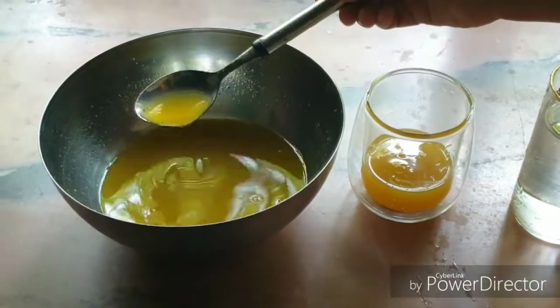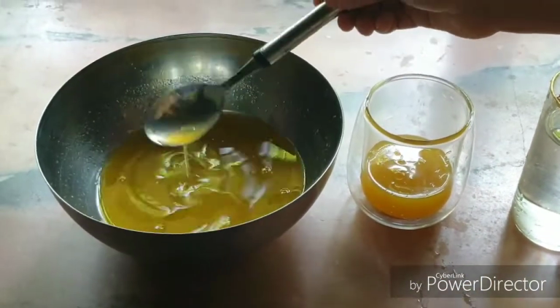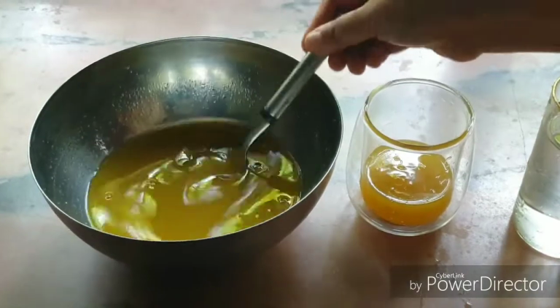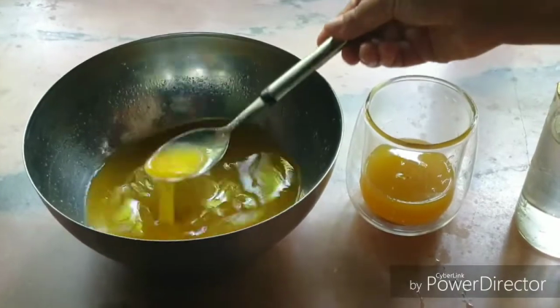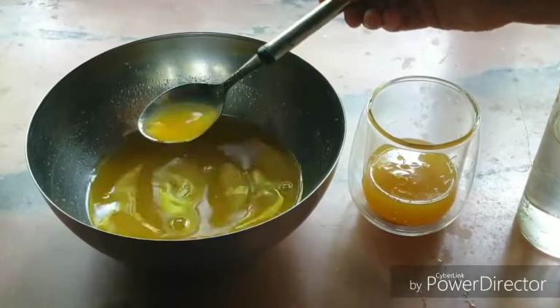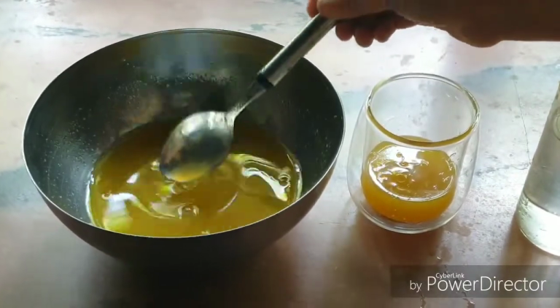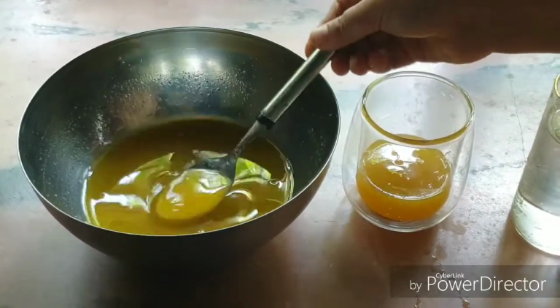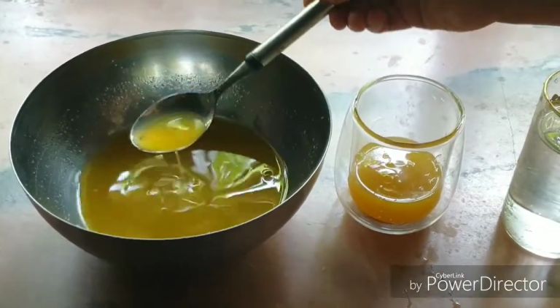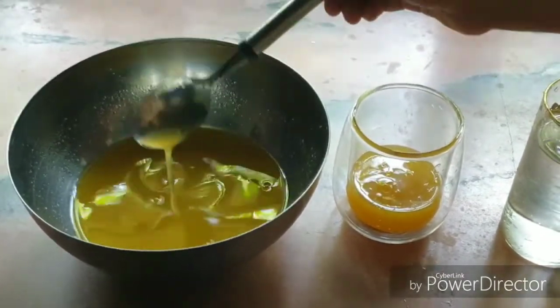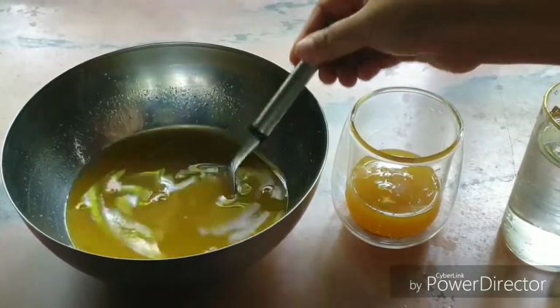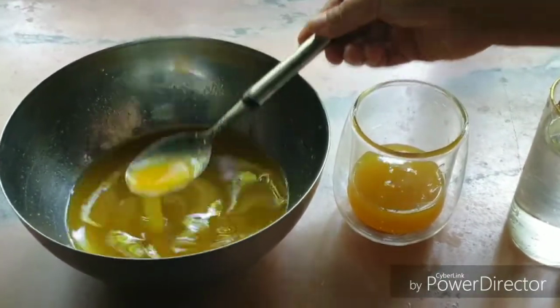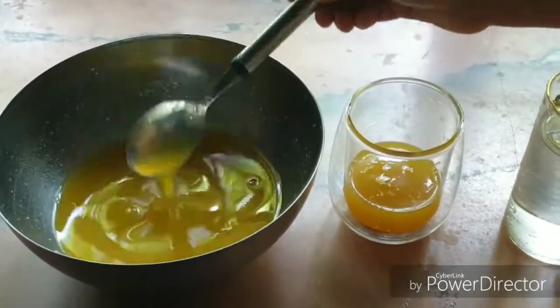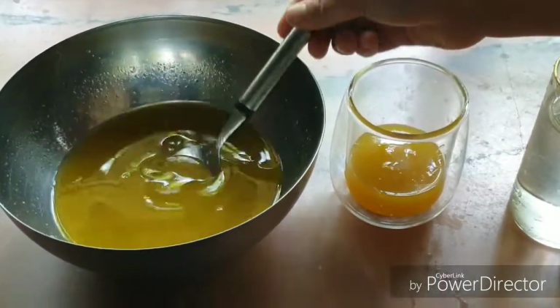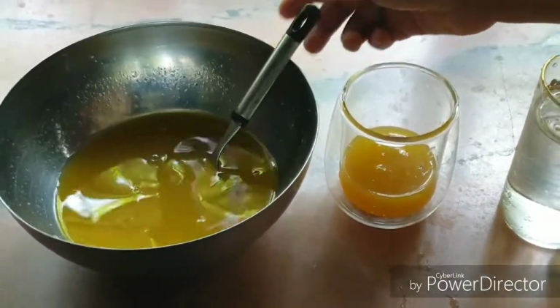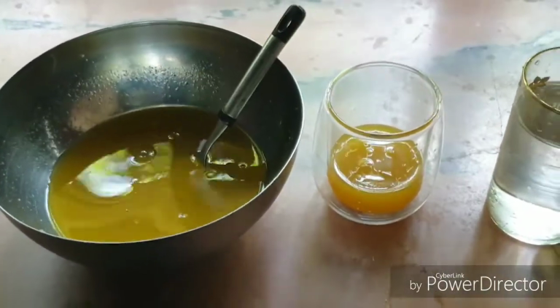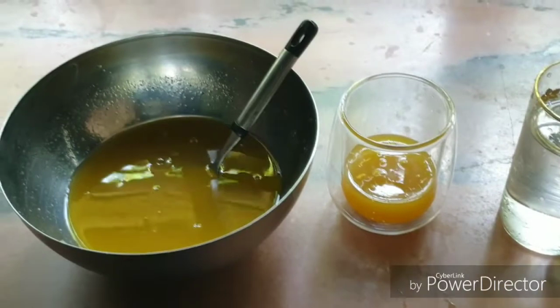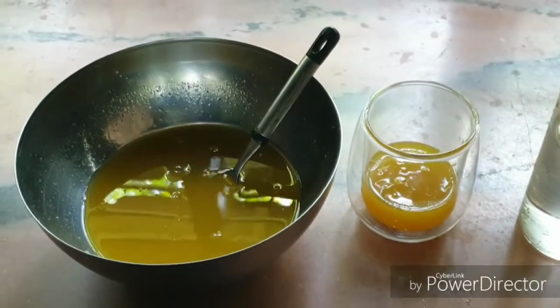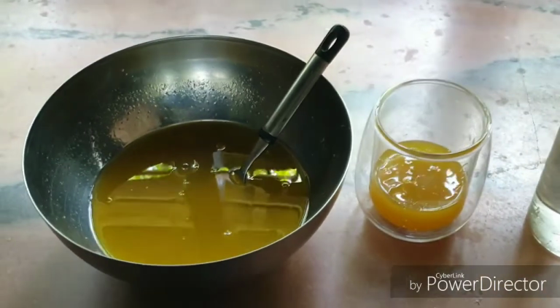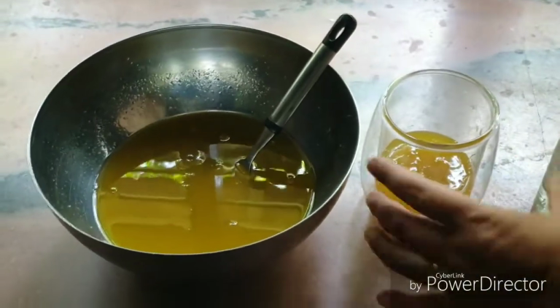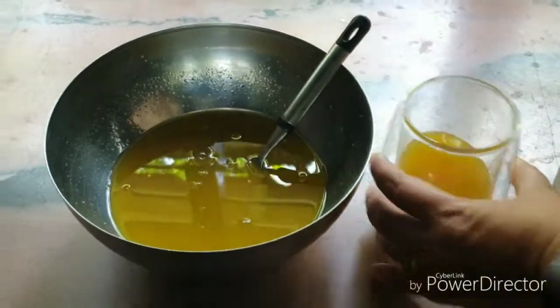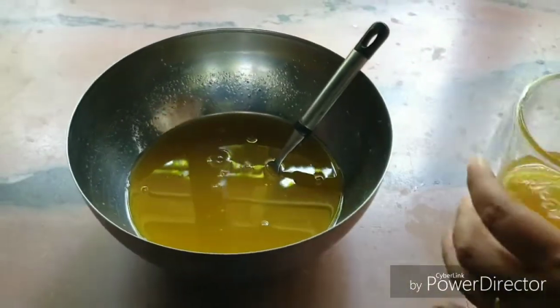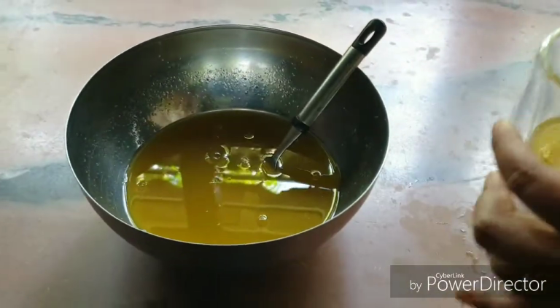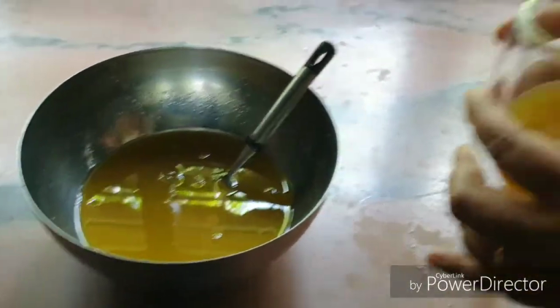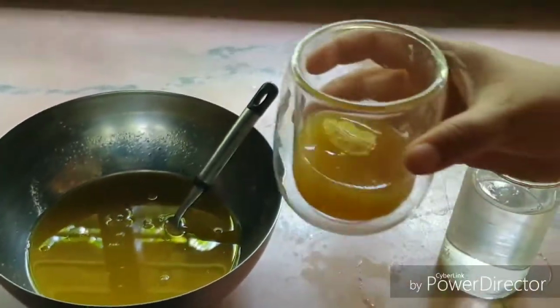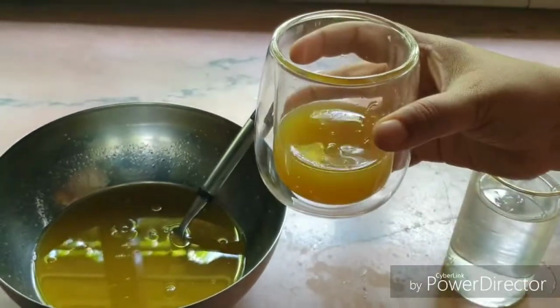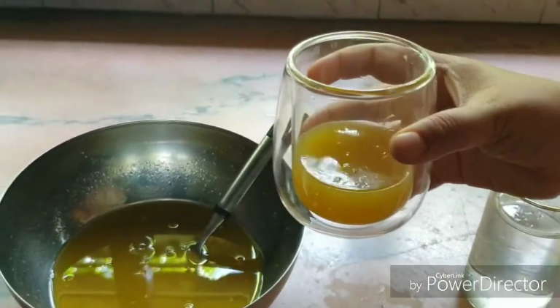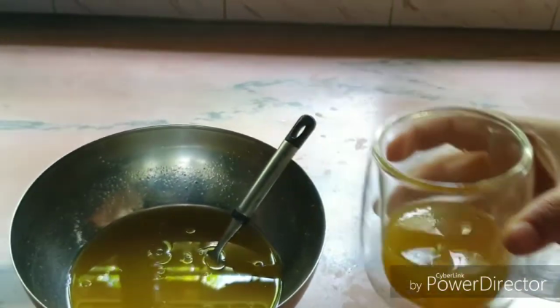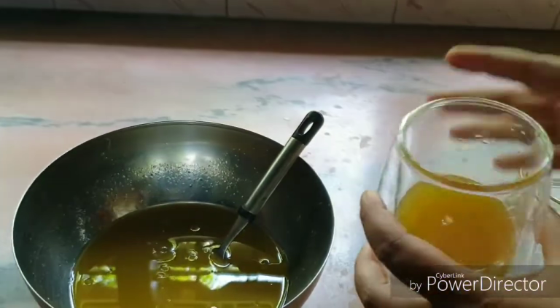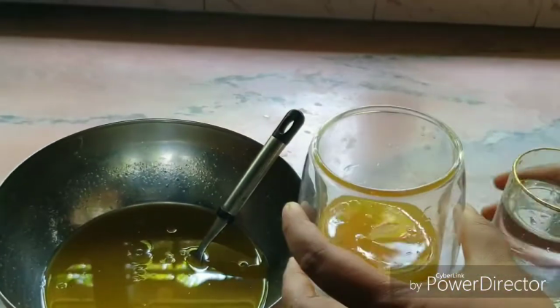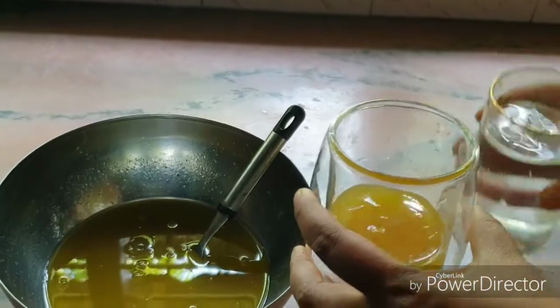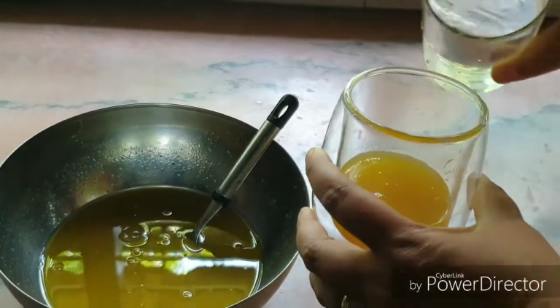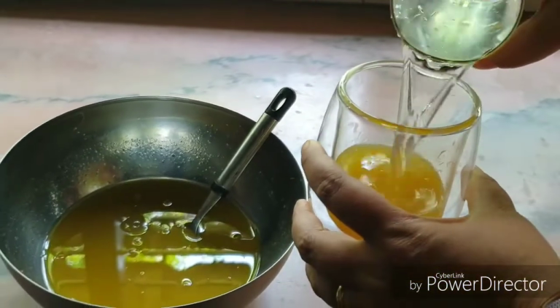If you are making a dish, we will make a quarter cup of squash. Then we will make a third cup of squash.